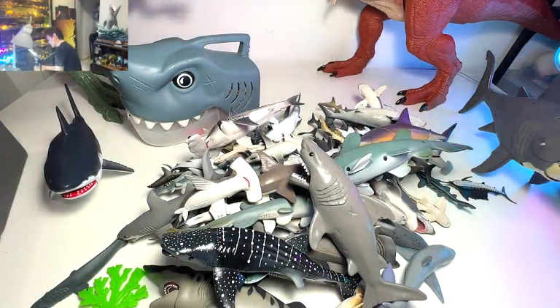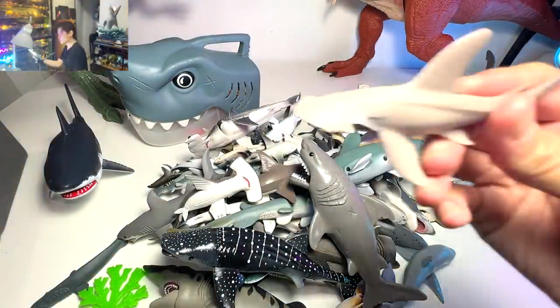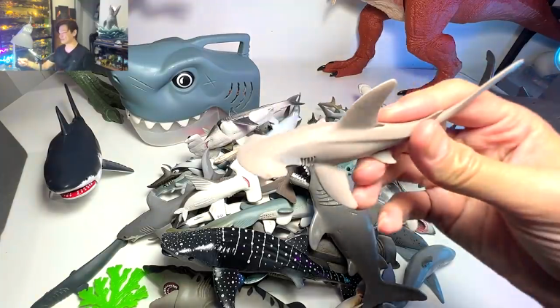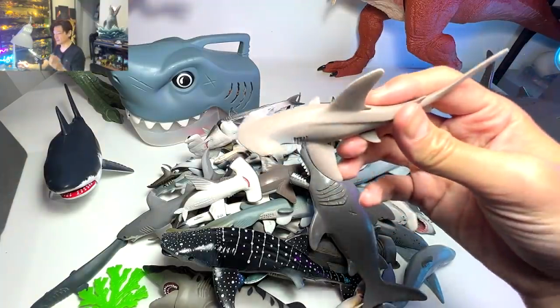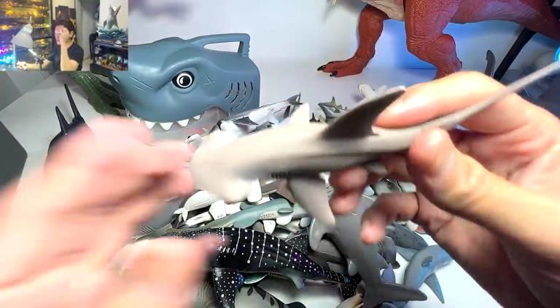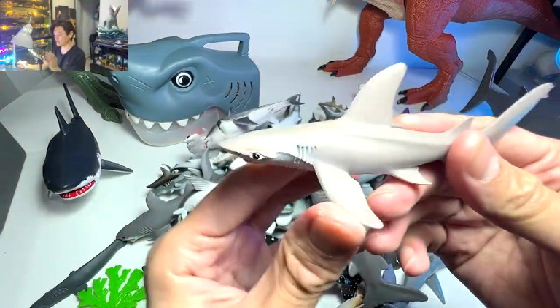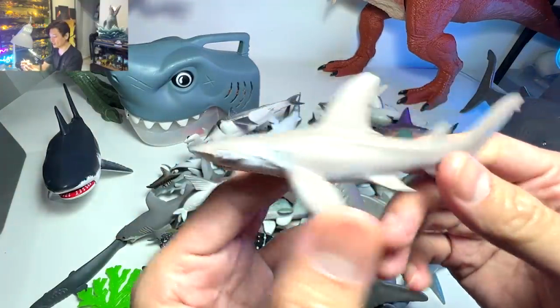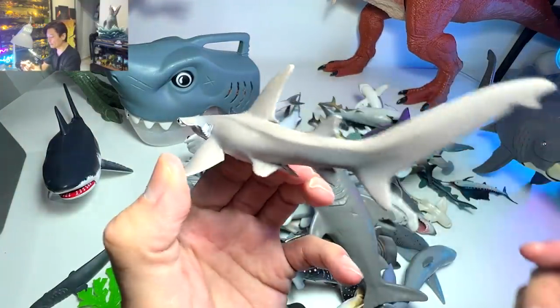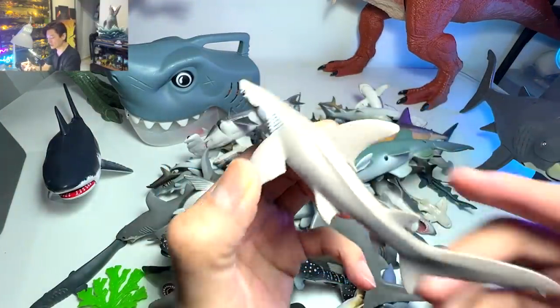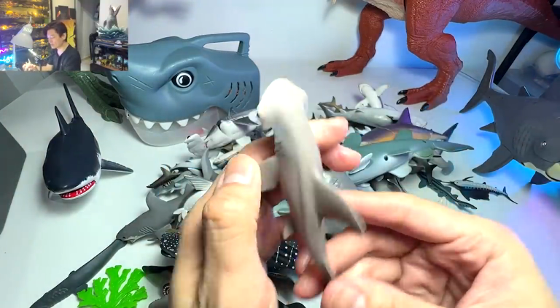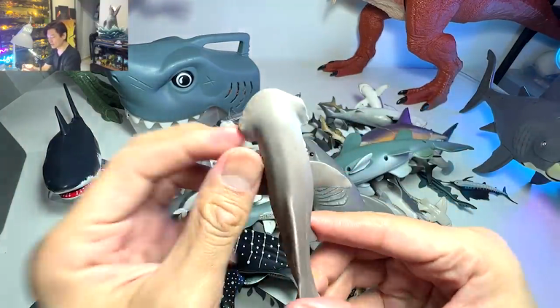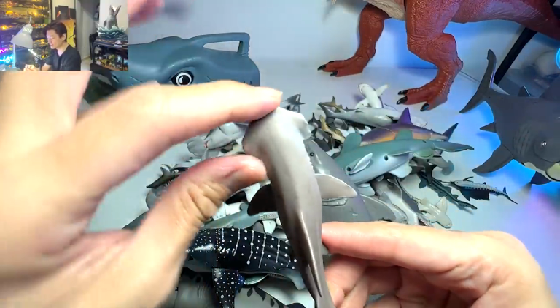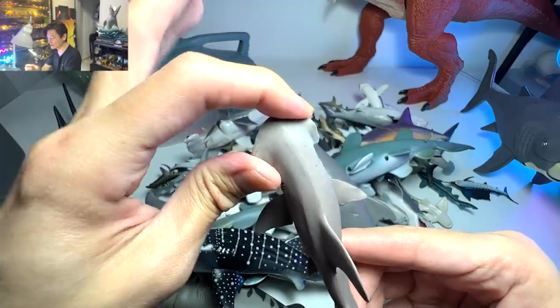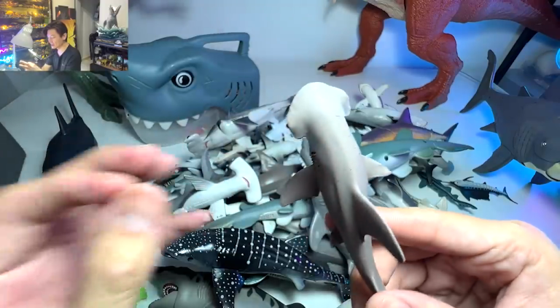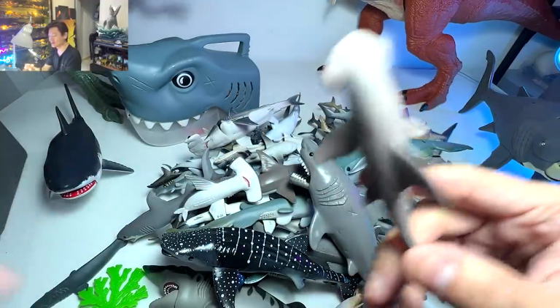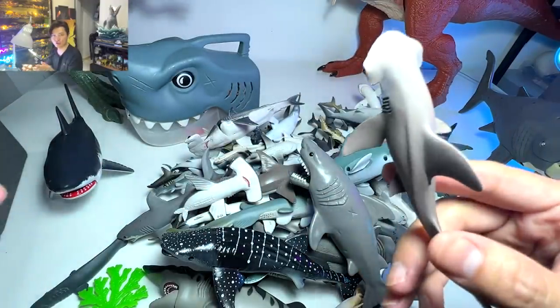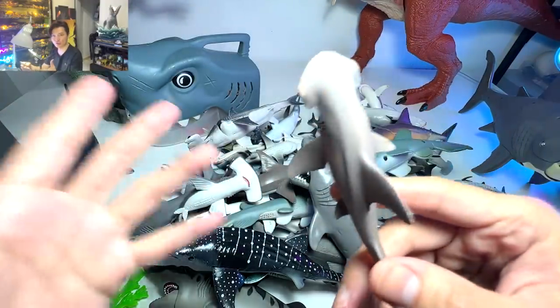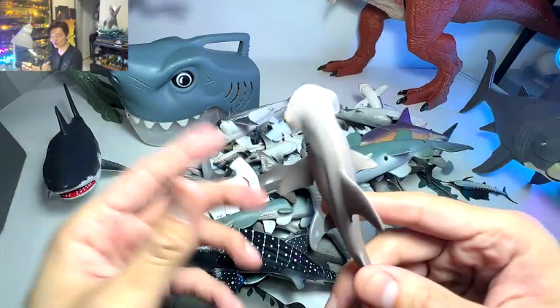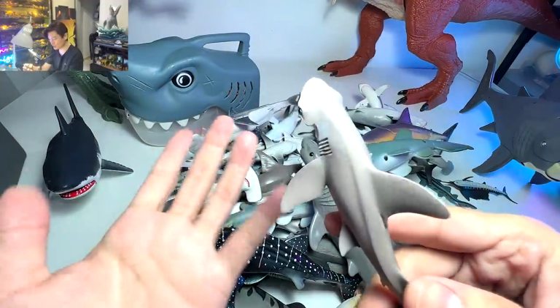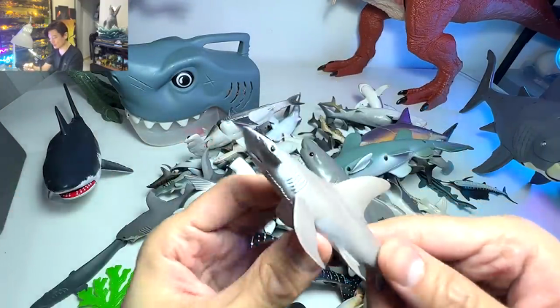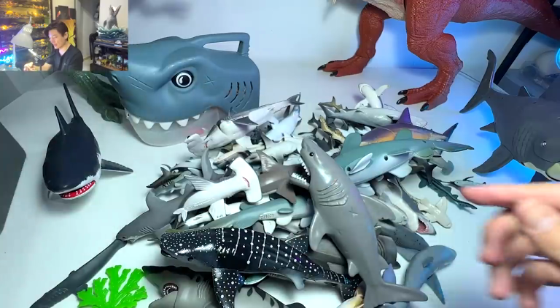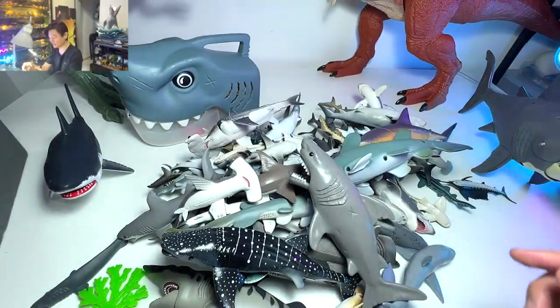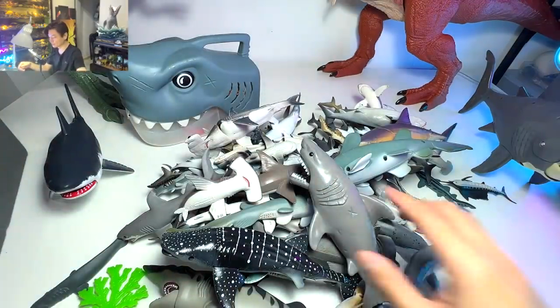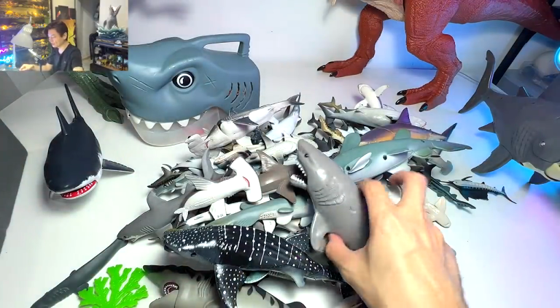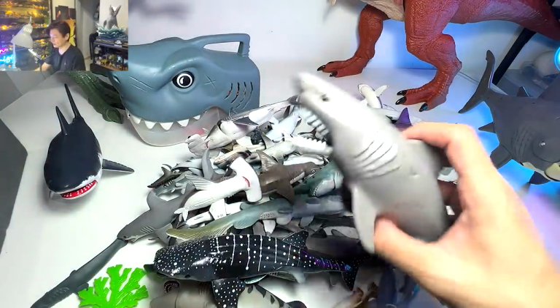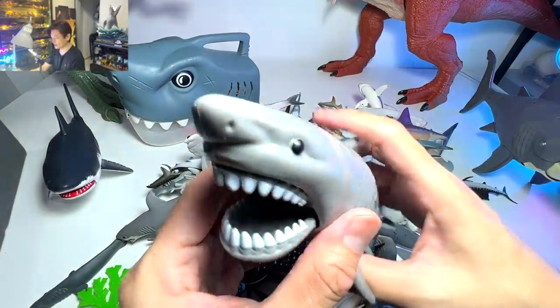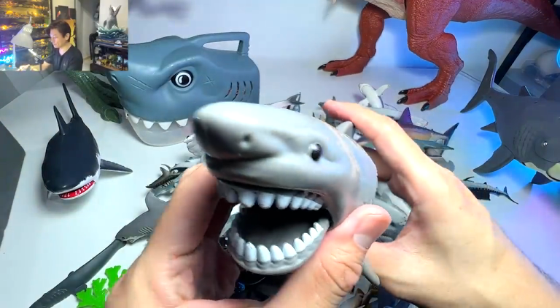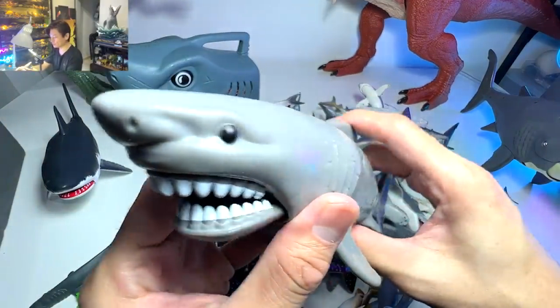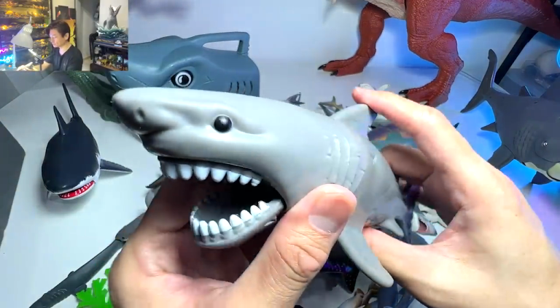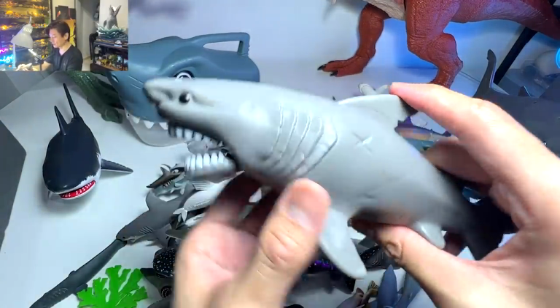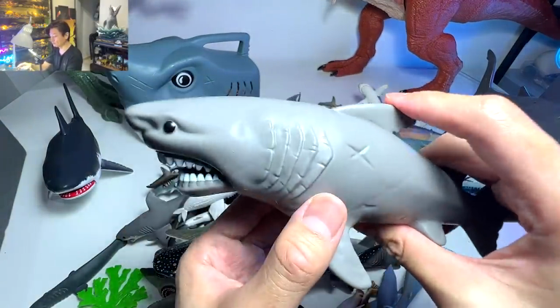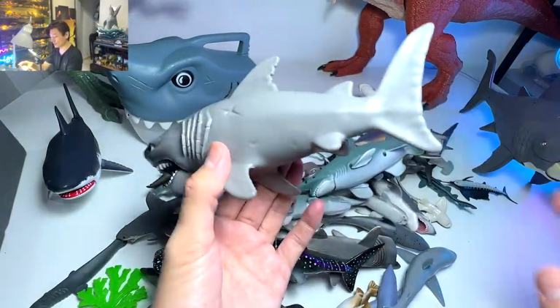There's actually a shark that dropped on the floor — this is a bonnet hammerhead shark. You can actually see the head is shorter and smaller than the great hammerhead. And here's another really beautiful great white shark.